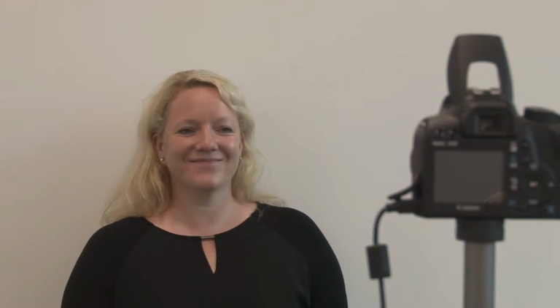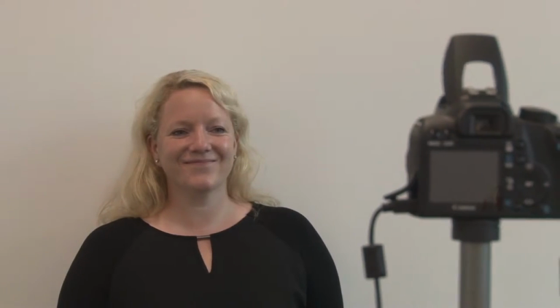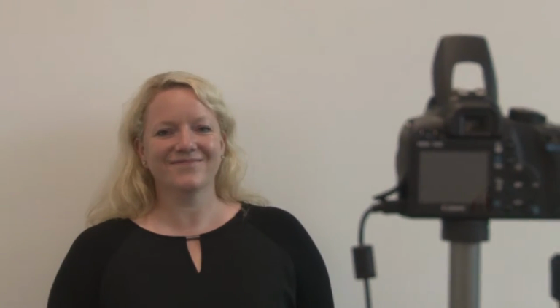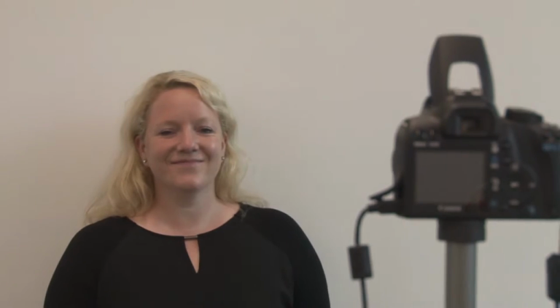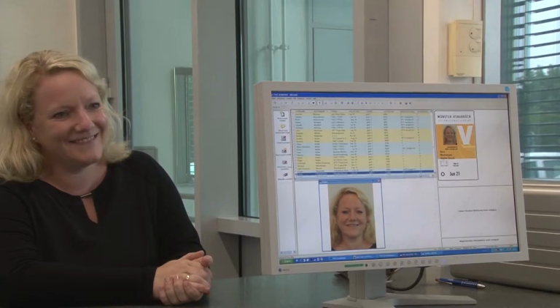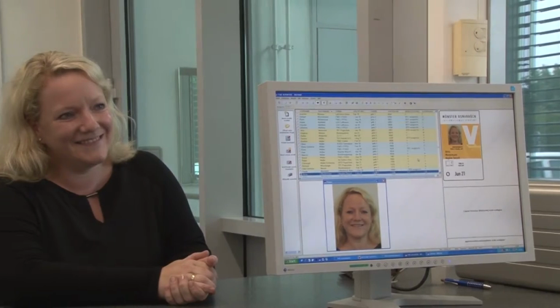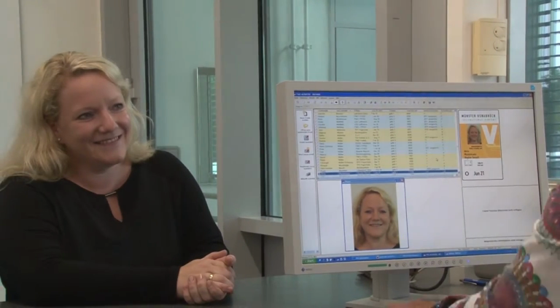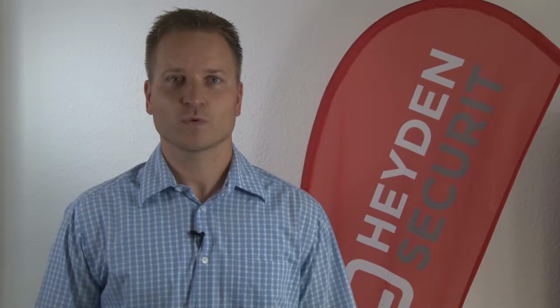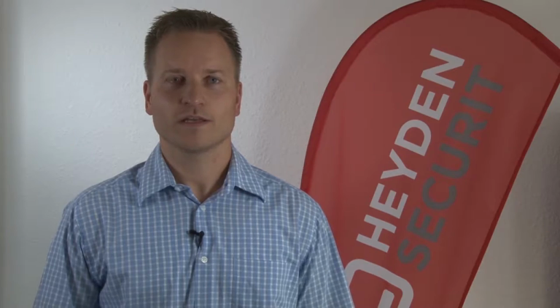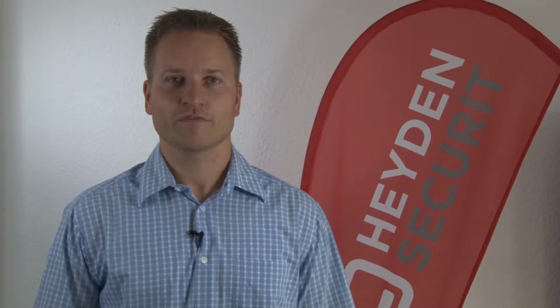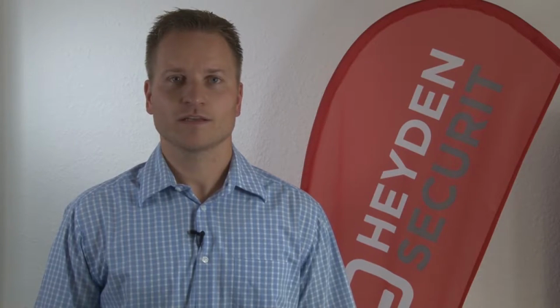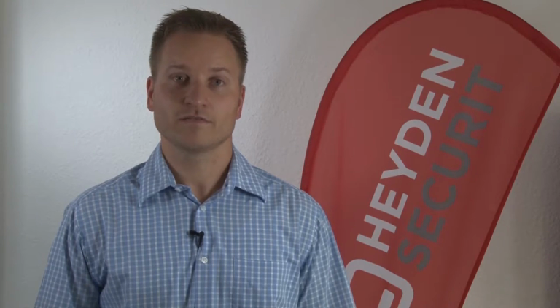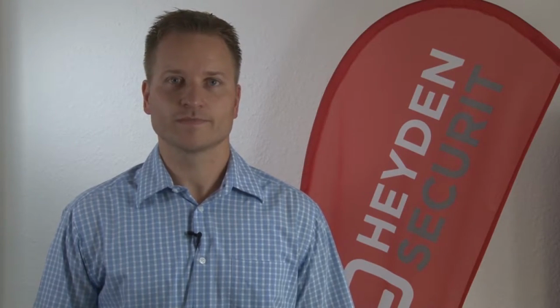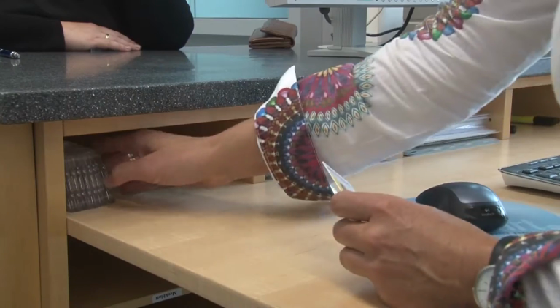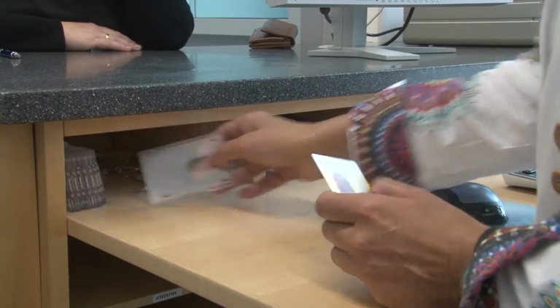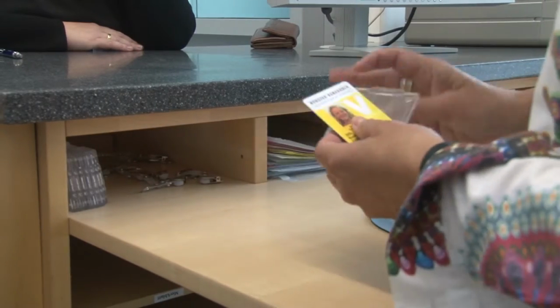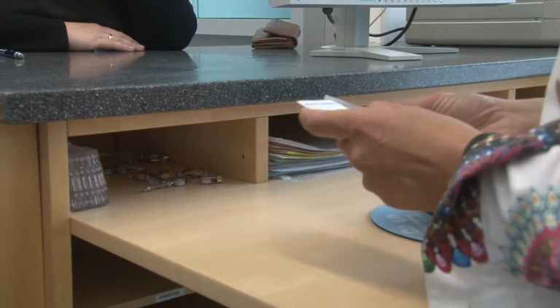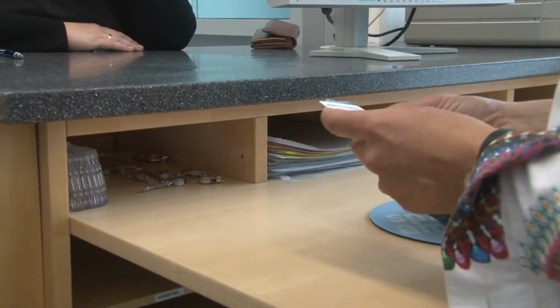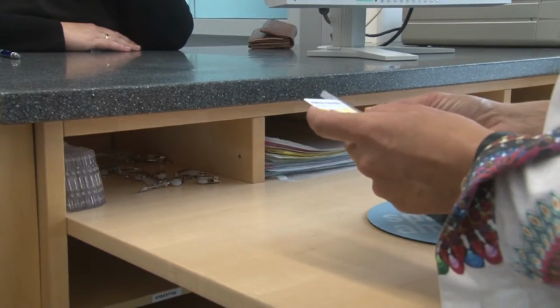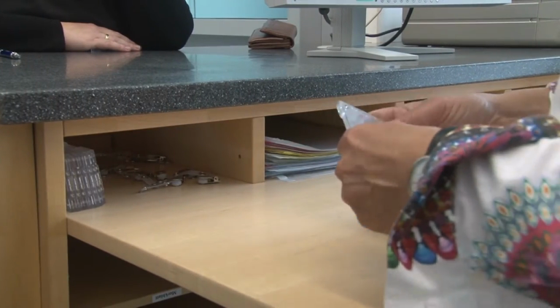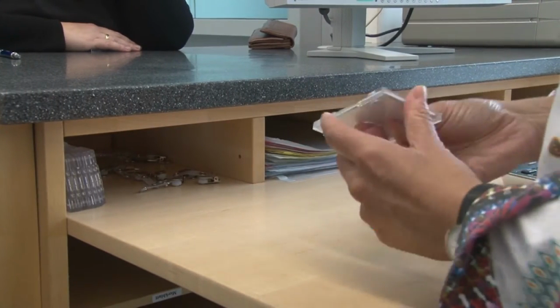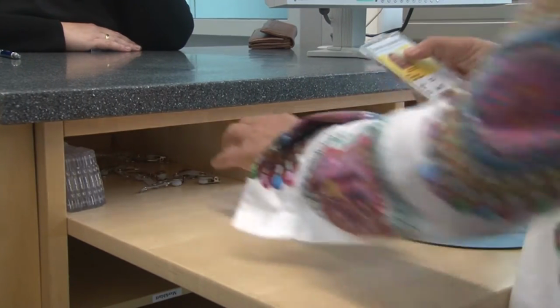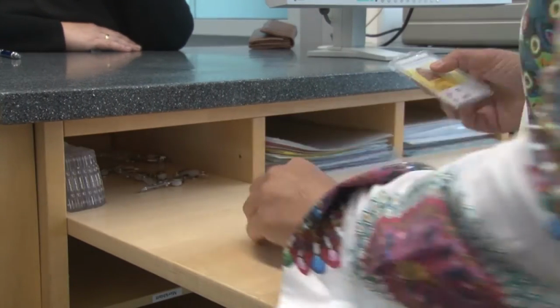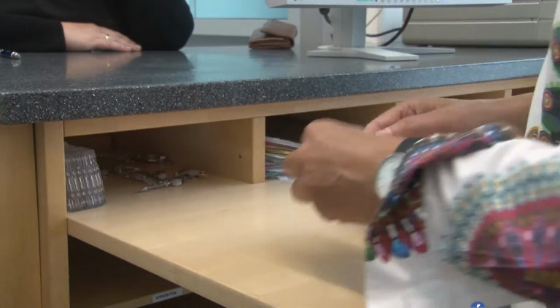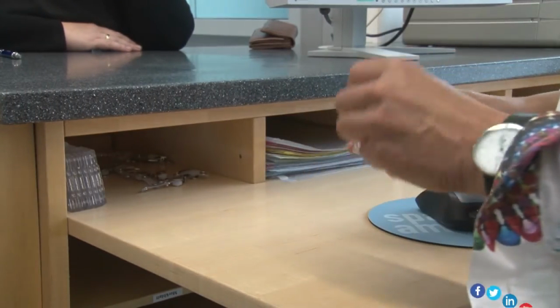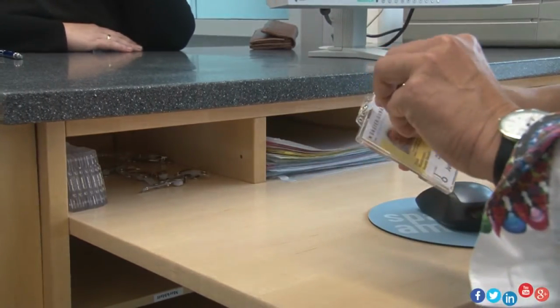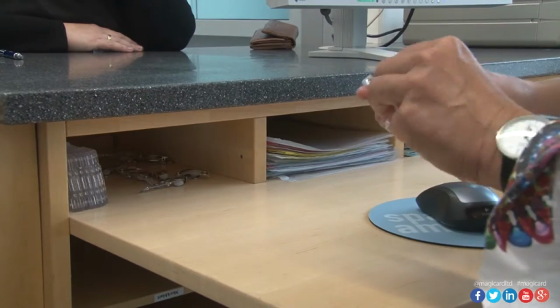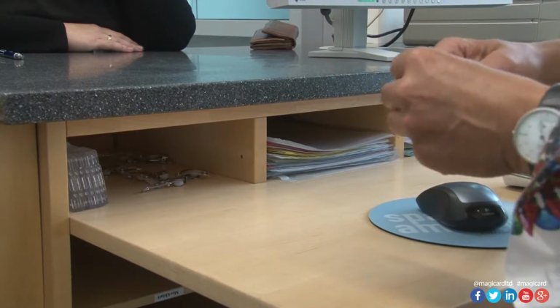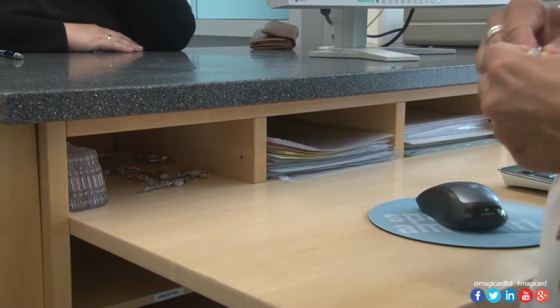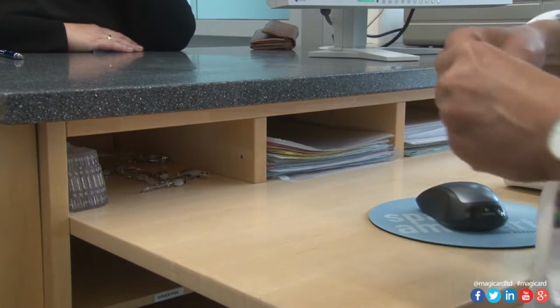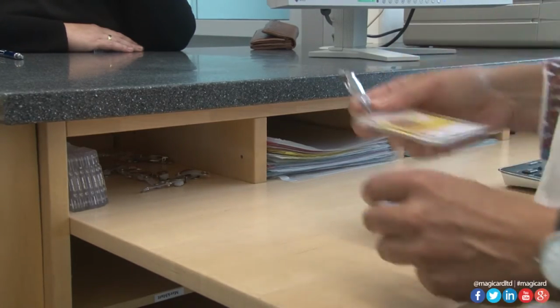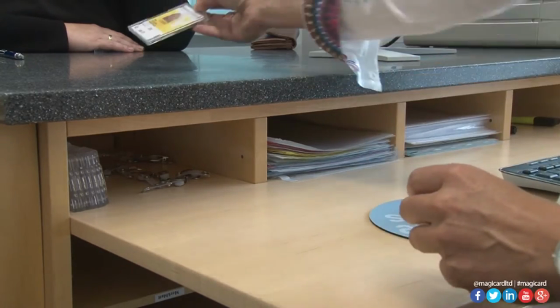Their company policy states that all cards worn have to be clearly visible. Therefore, we supply them with various accessories like card holders. The best badge holder for the FMO is a strong badge body card holder.